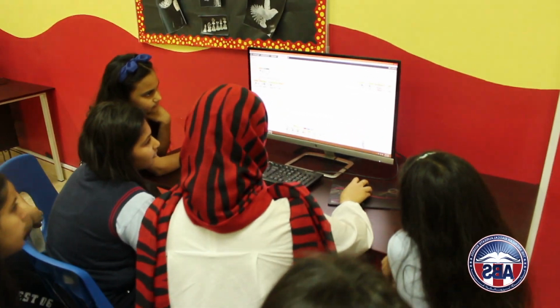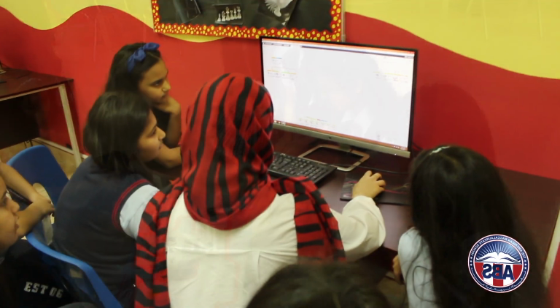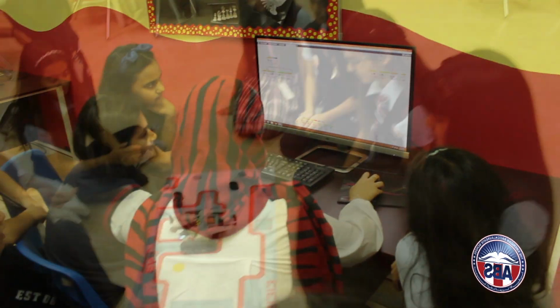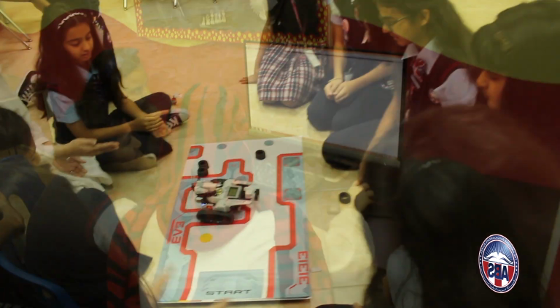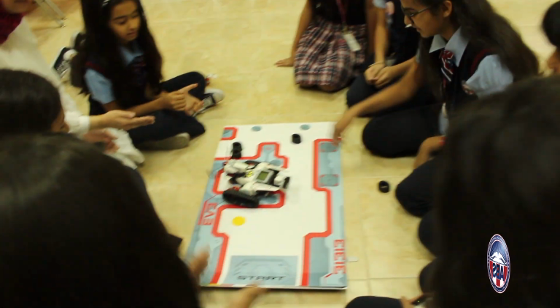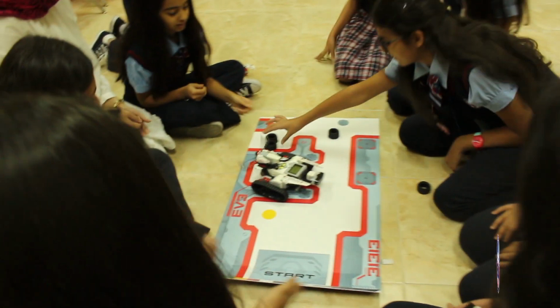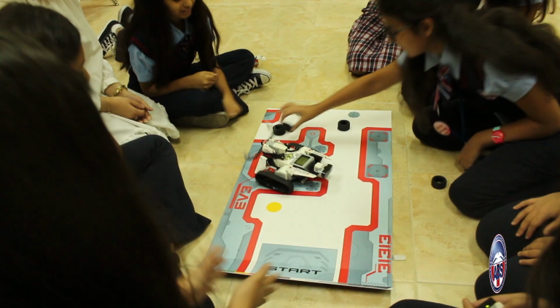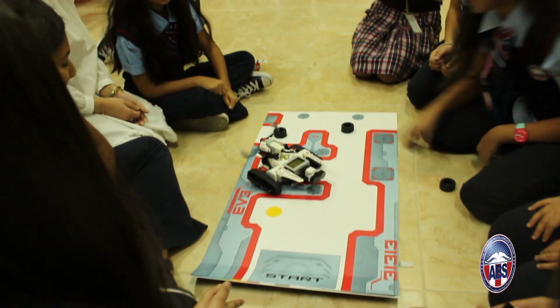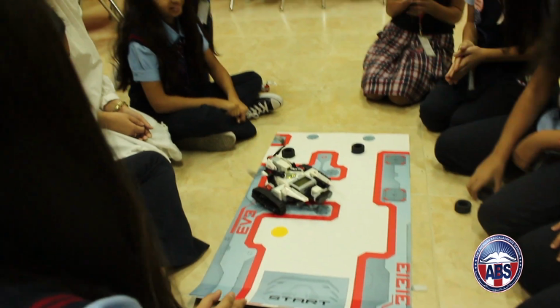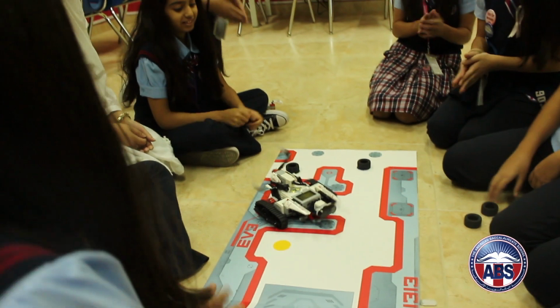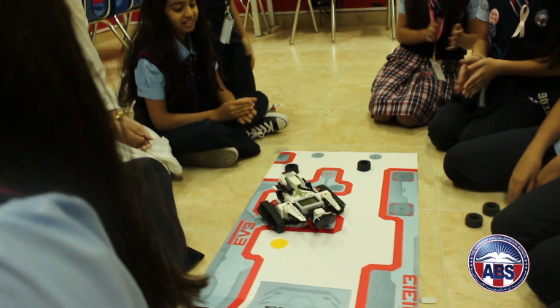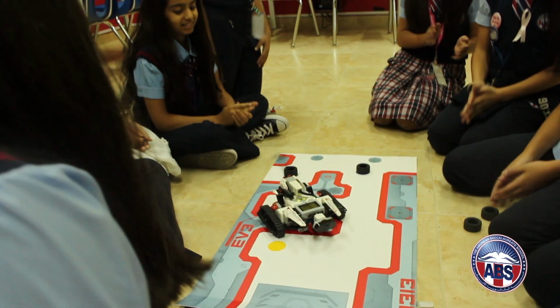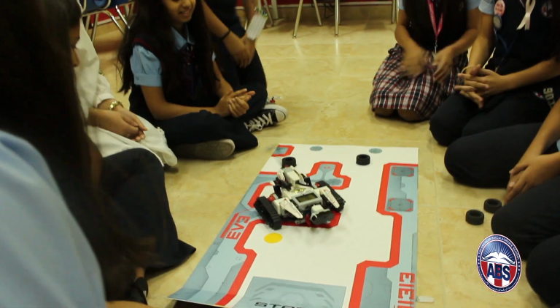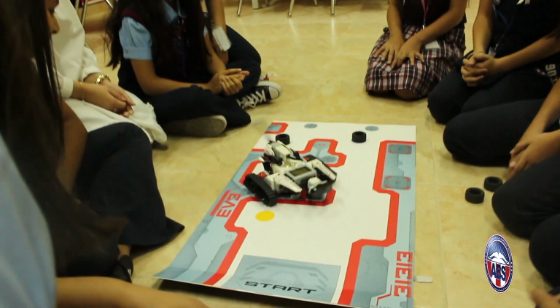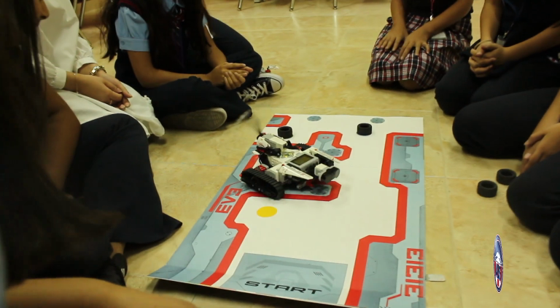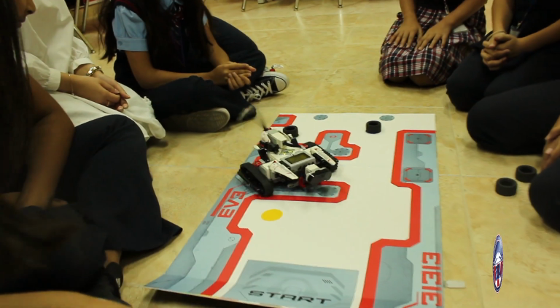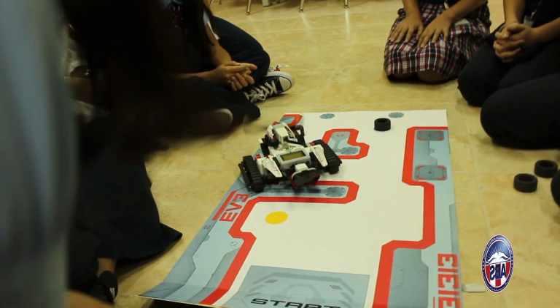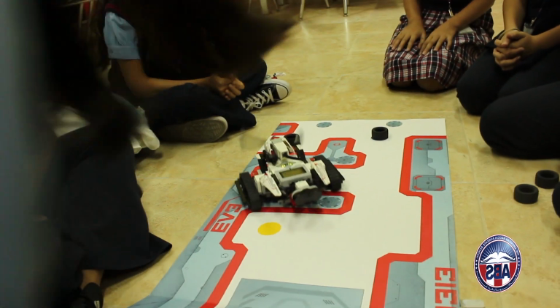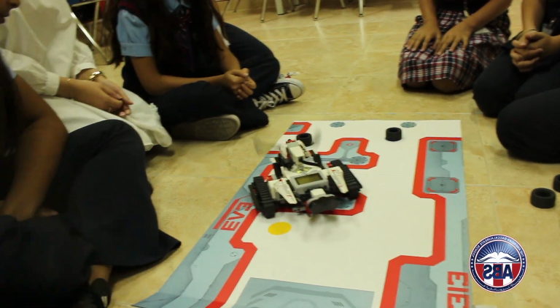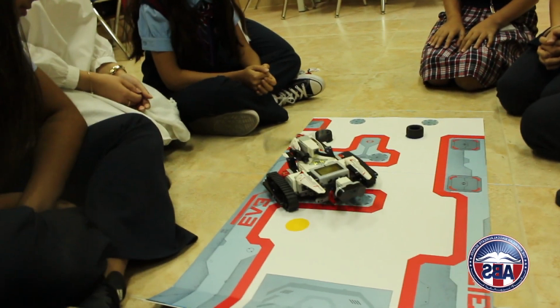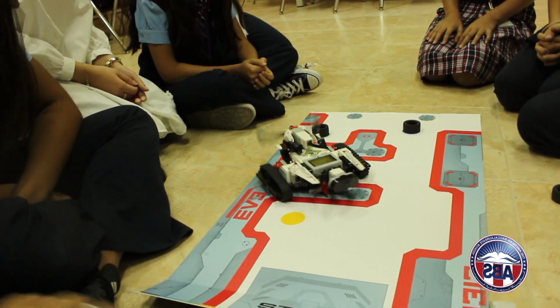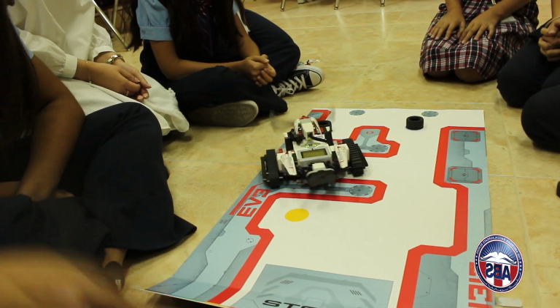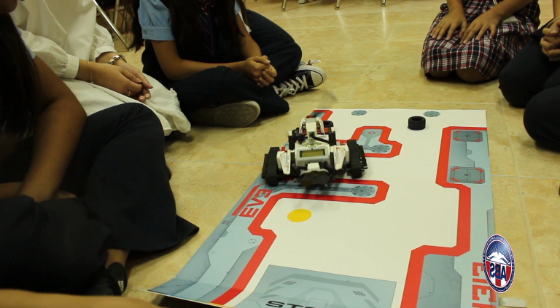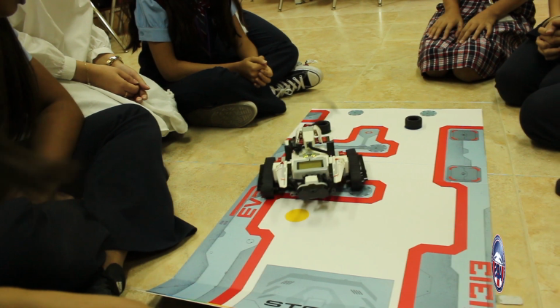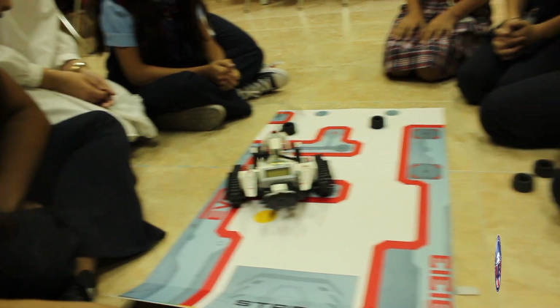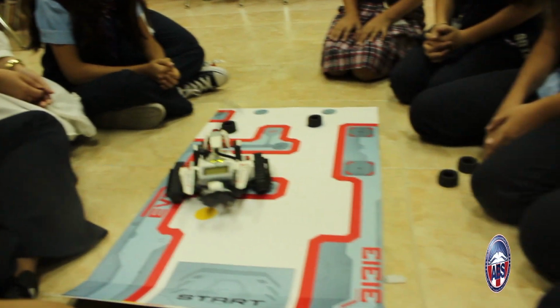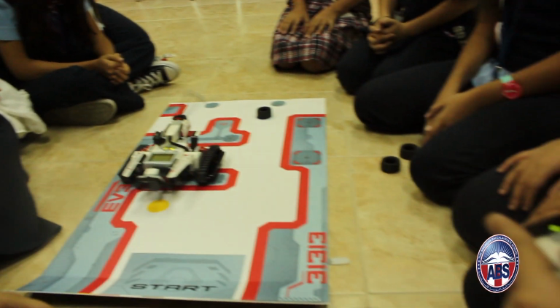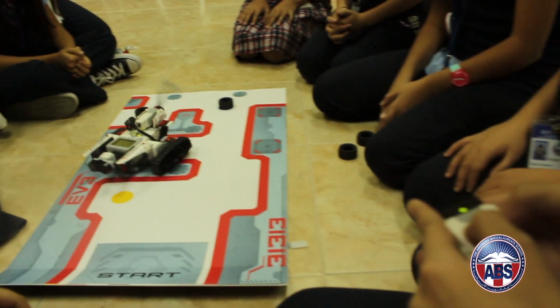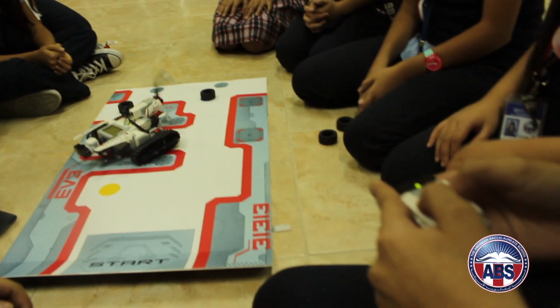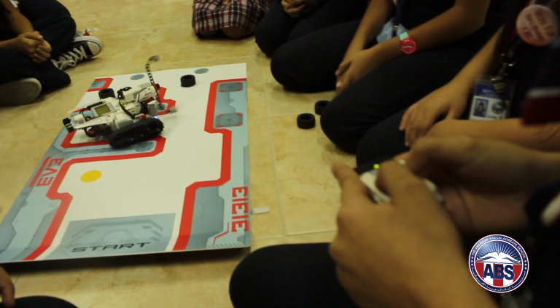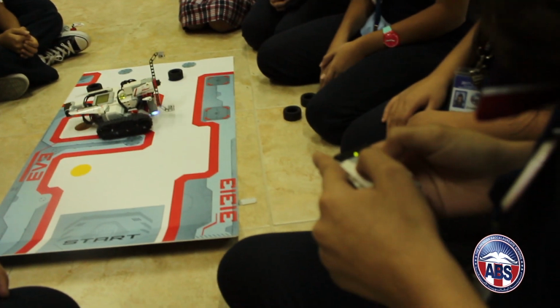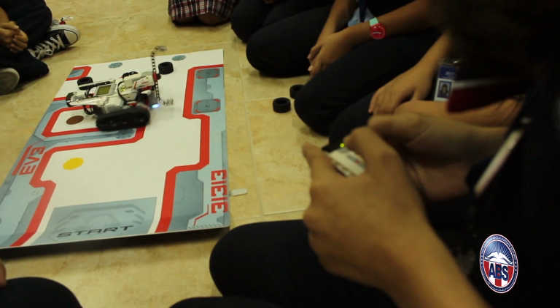Finally, it's time to test the robots on an obstacle course. At the end of the project, these girls have built, programmed, and successfully tested their own robots. Pretty impressive.